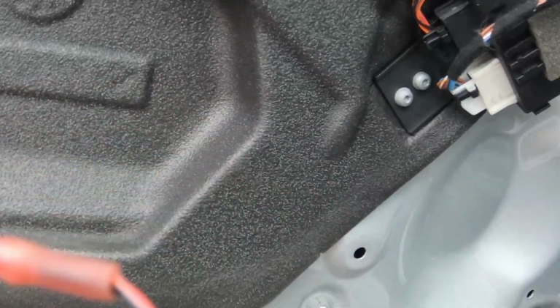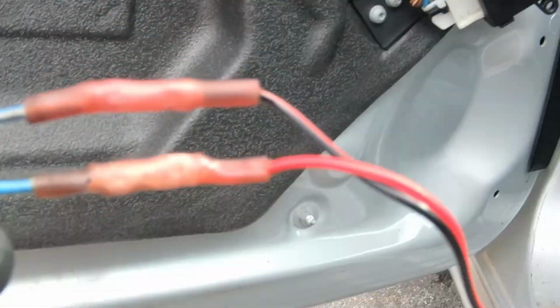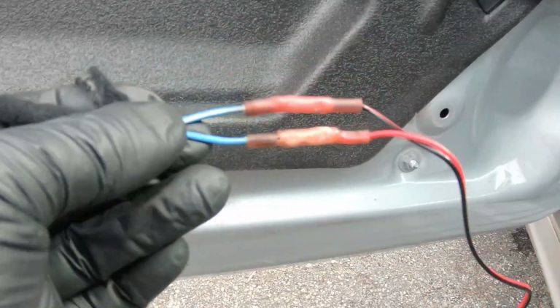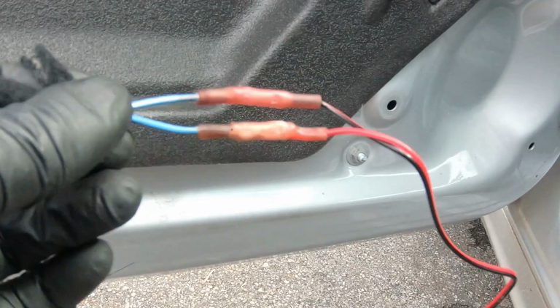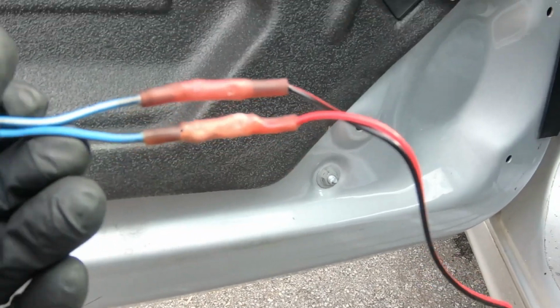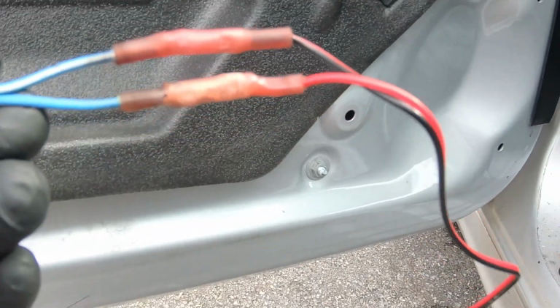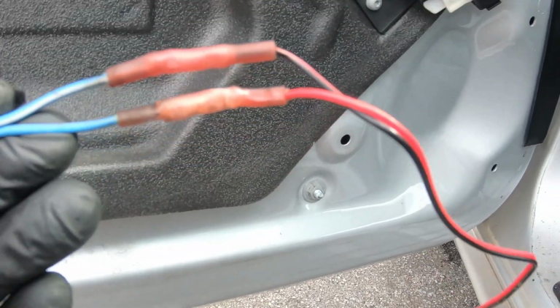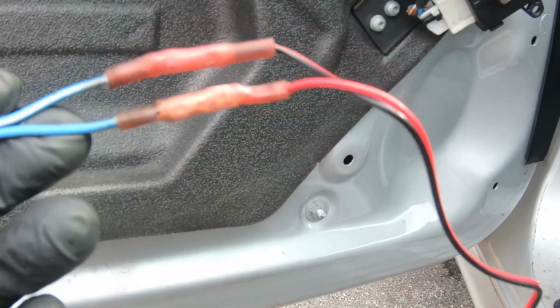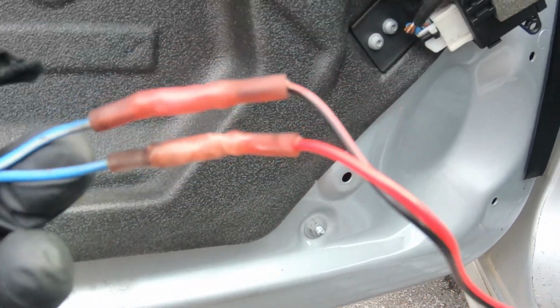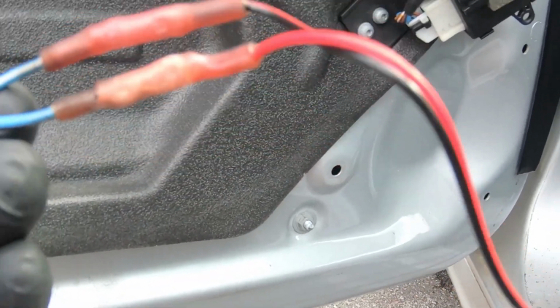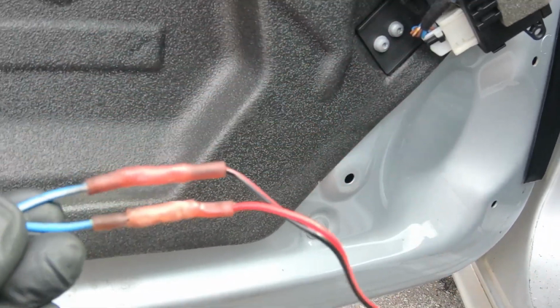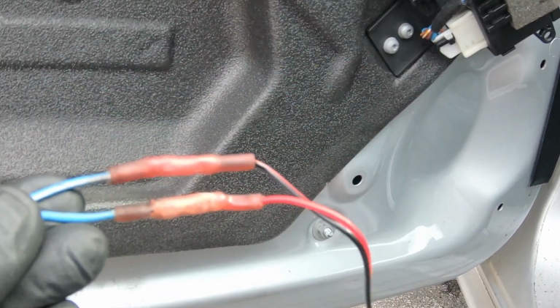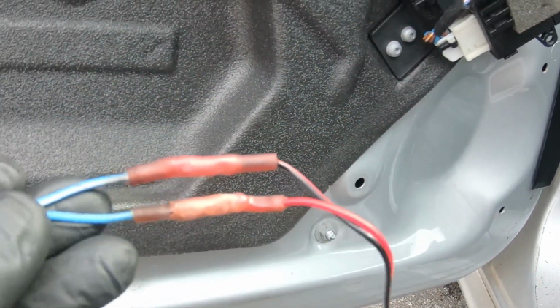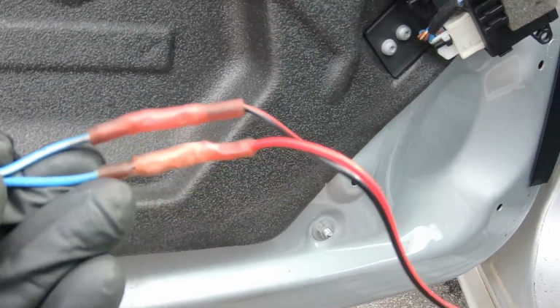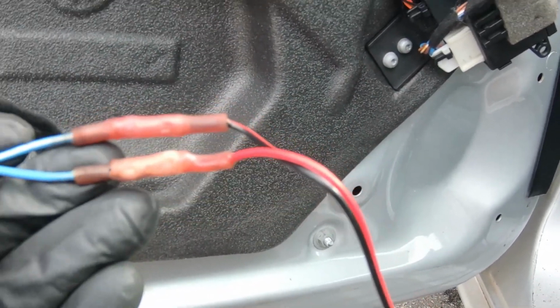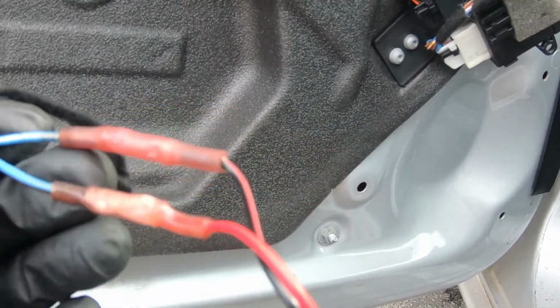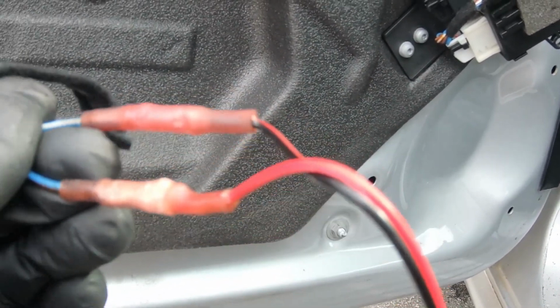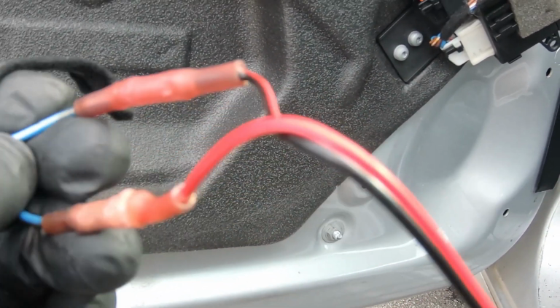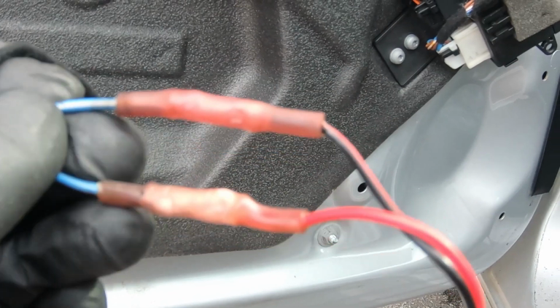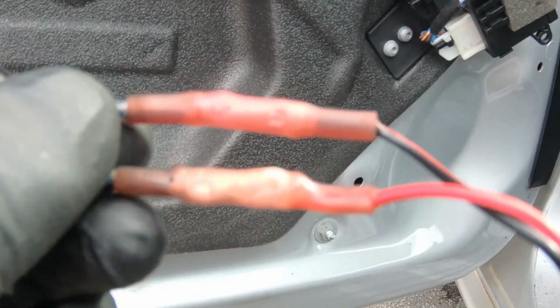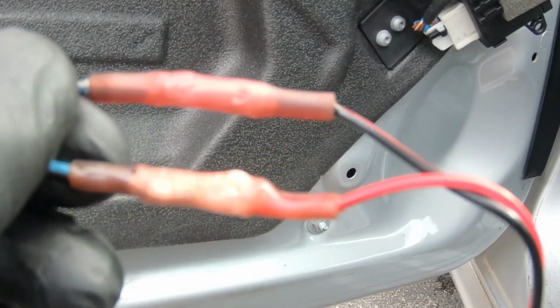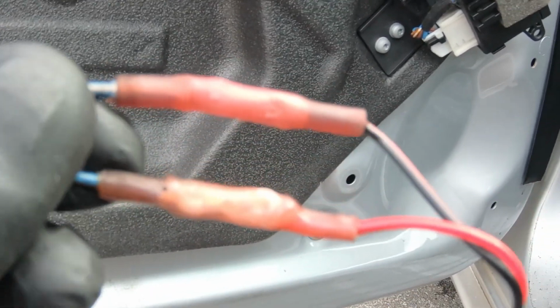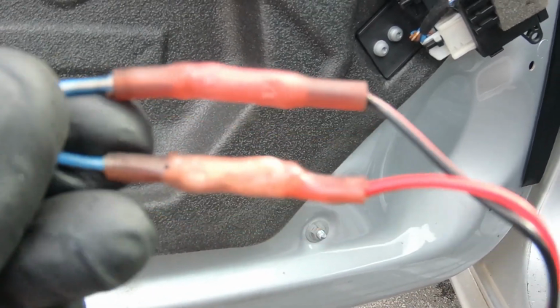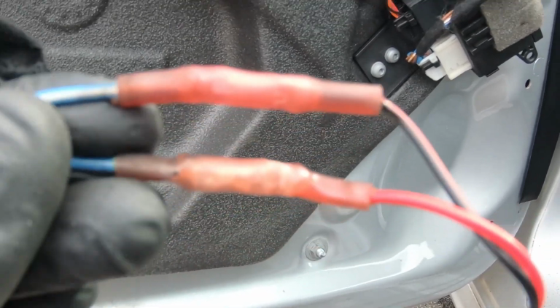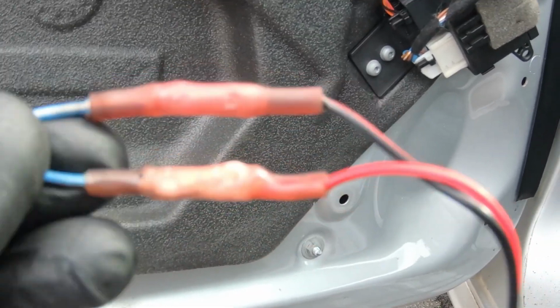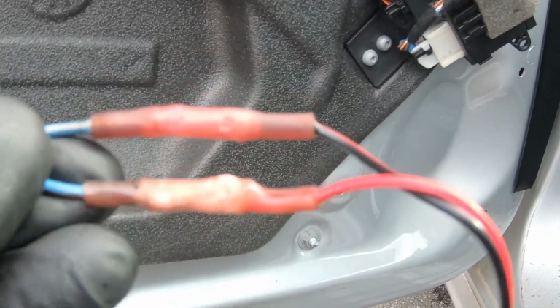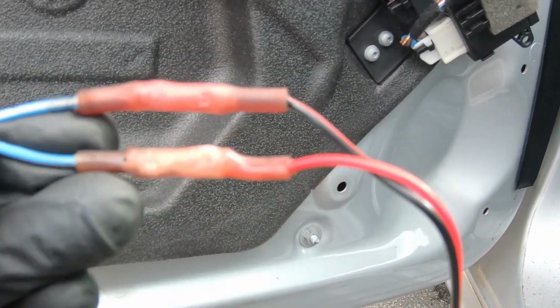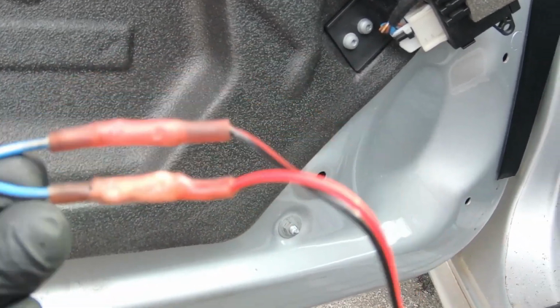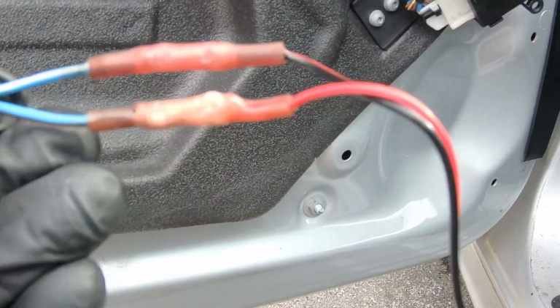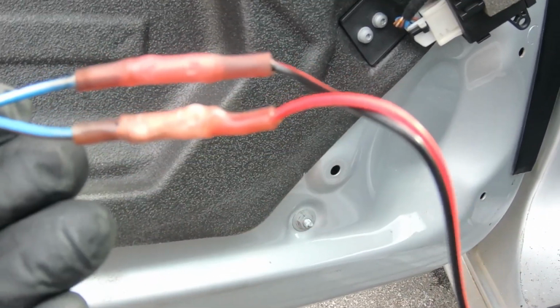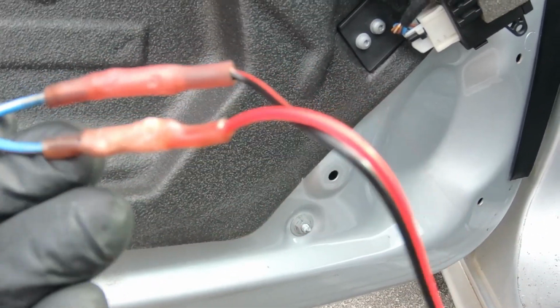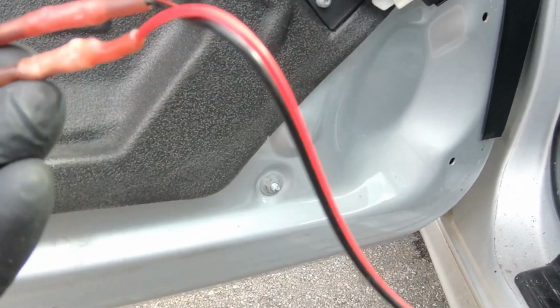For the door speaker — the lower speaker — I had to splice in the wires, just cut them and splice them in. I used some shrink wrap connectors, so those will work pretty good.